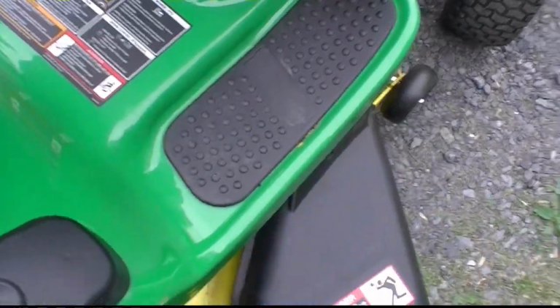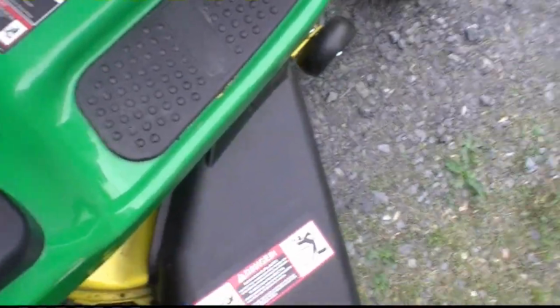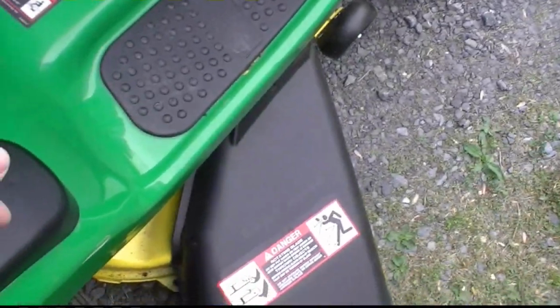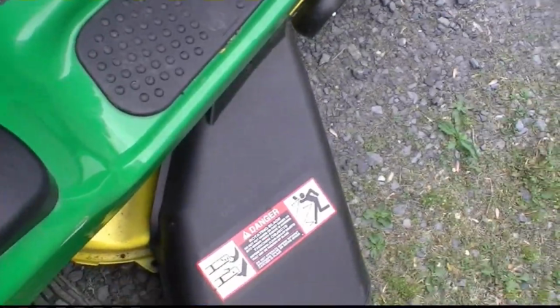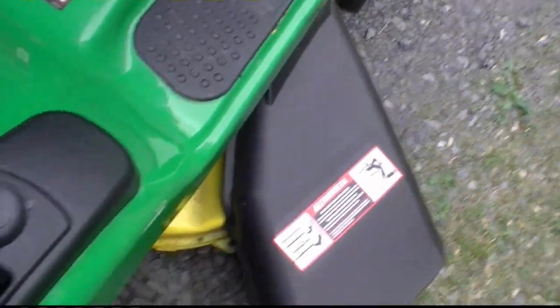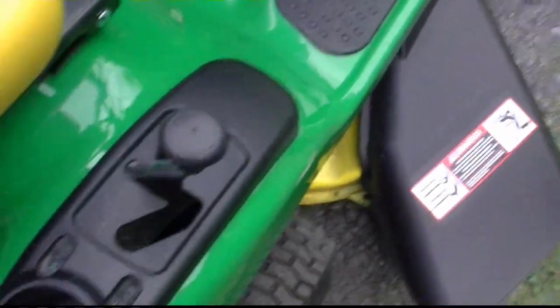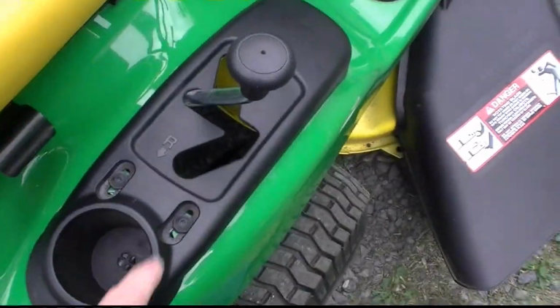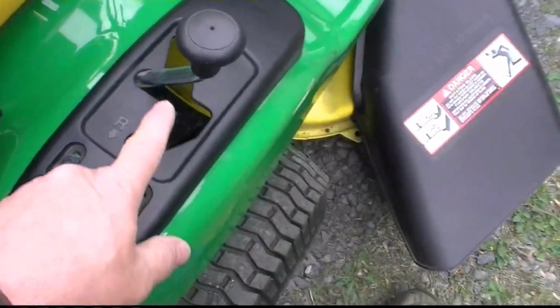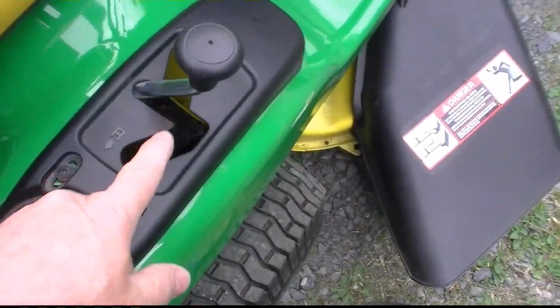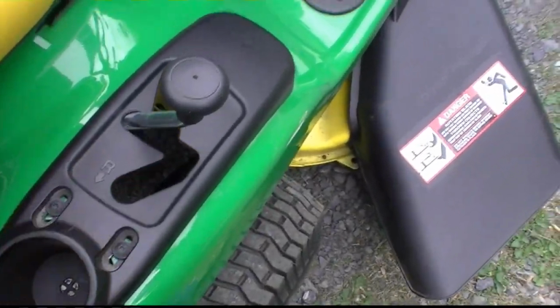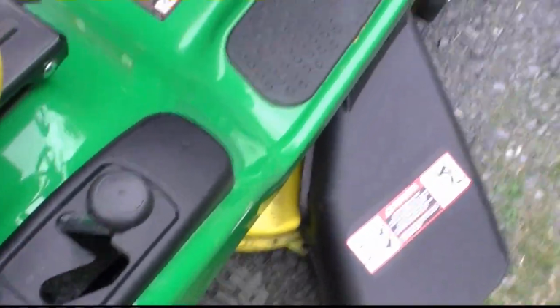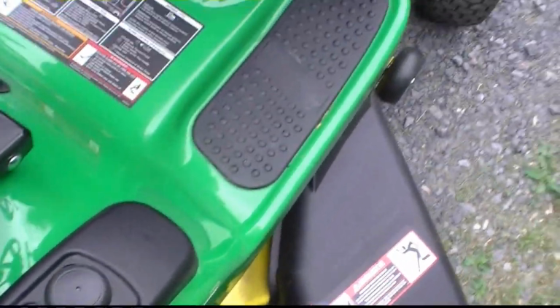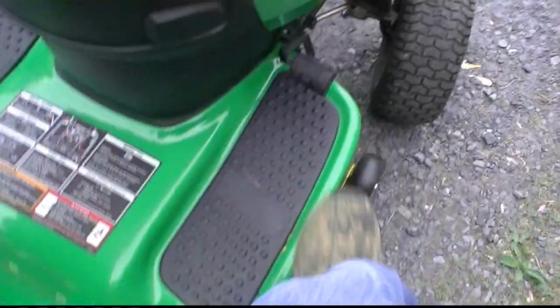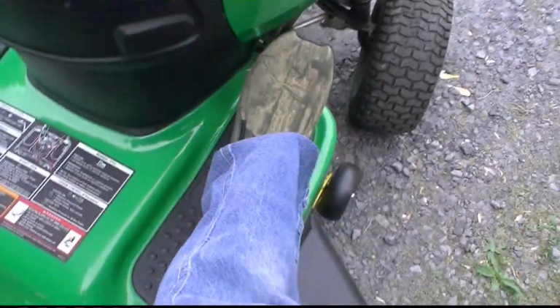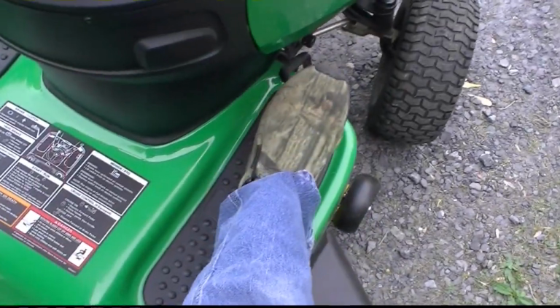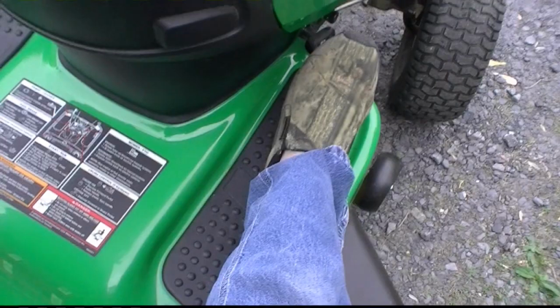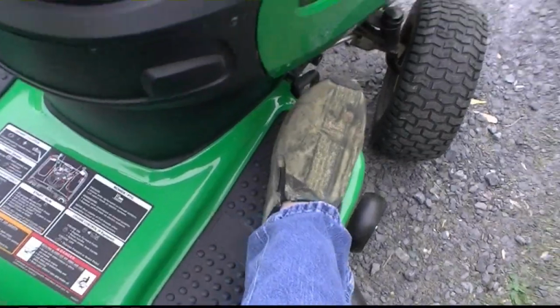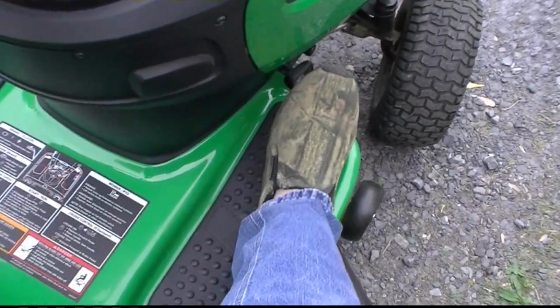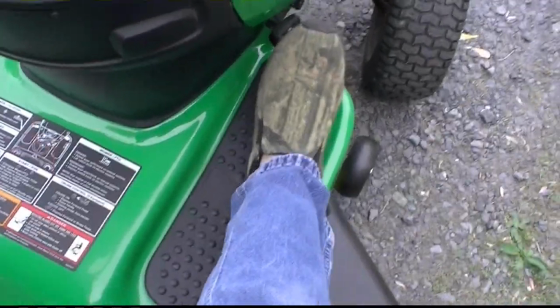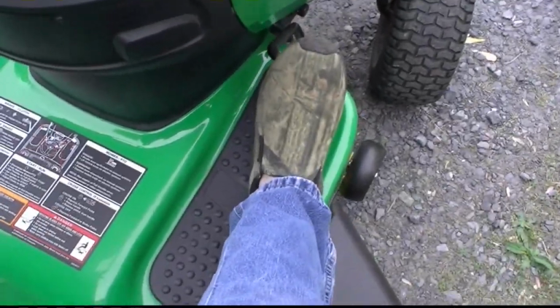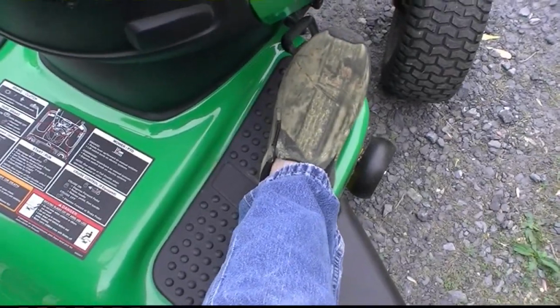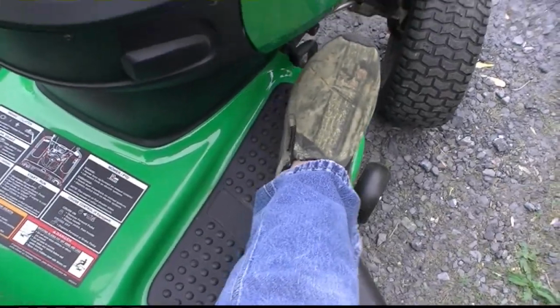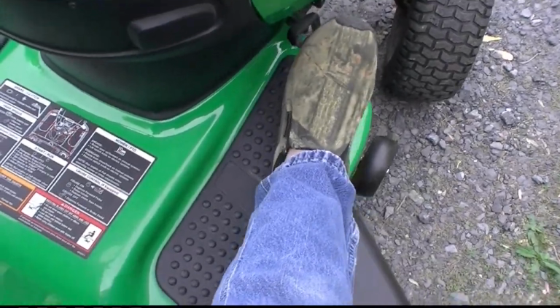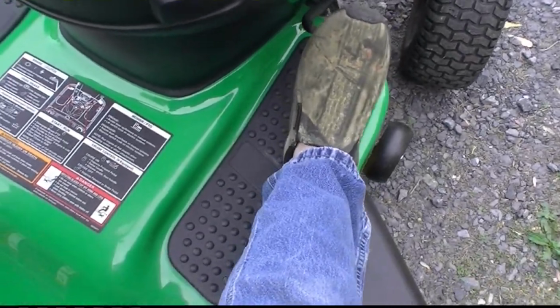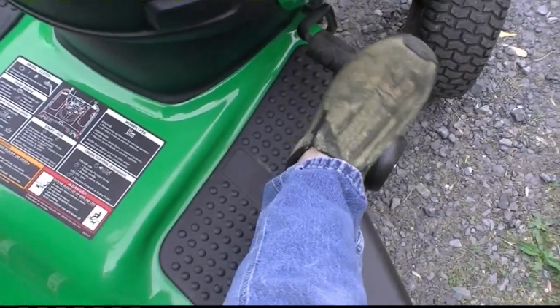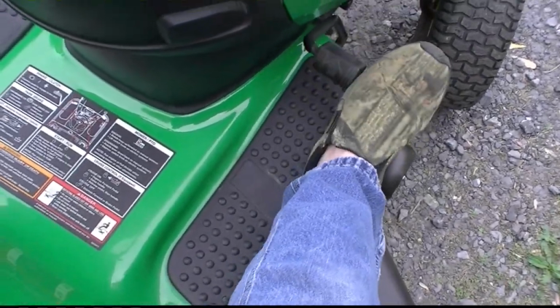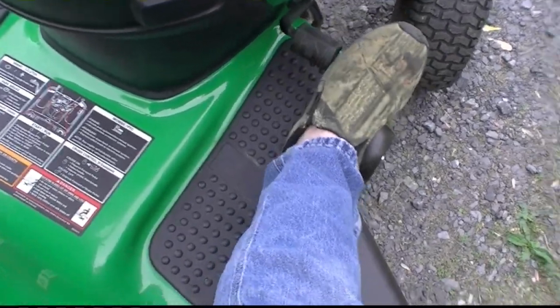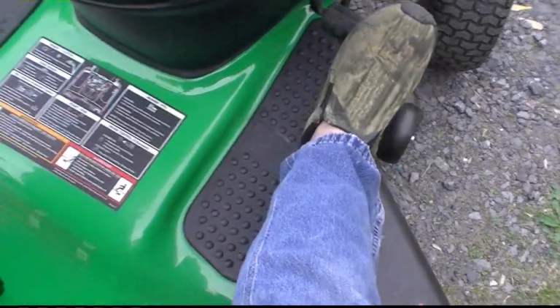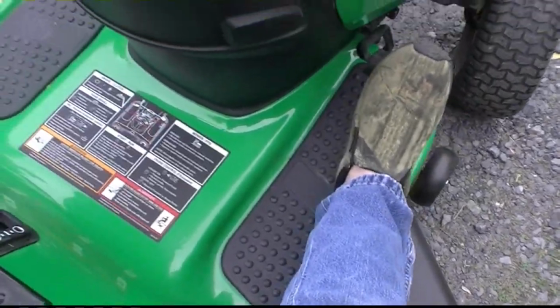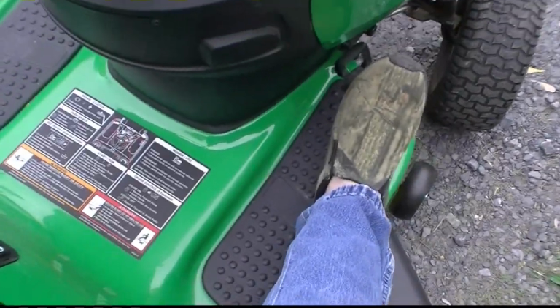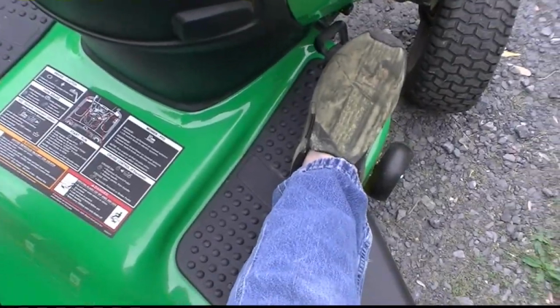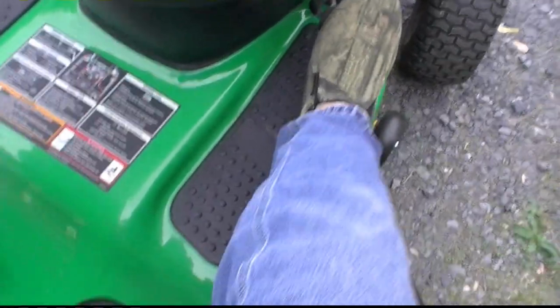But when I got it, when I had it in the middle position, this pedal would click a little and go, and it would still operate. And that bothered me — I didn't know if that was right or not.